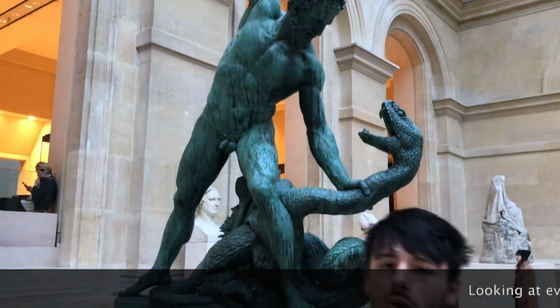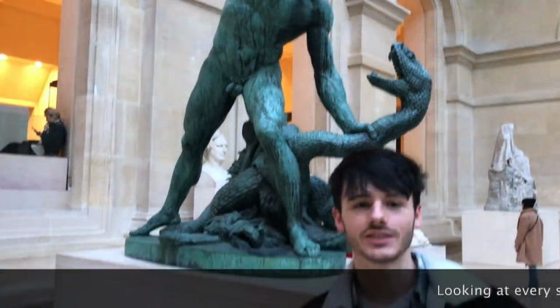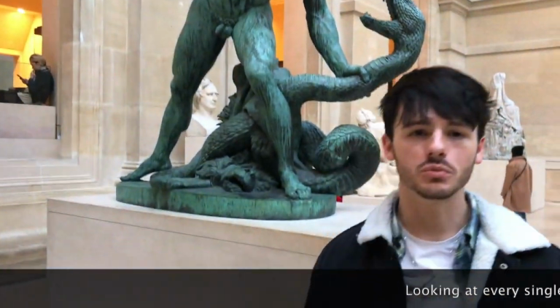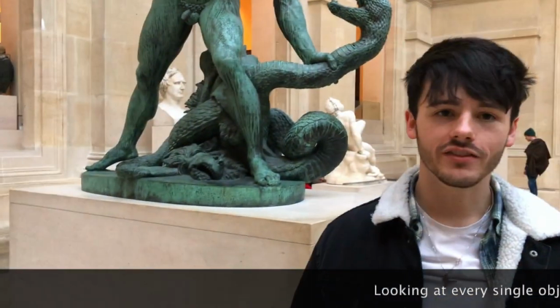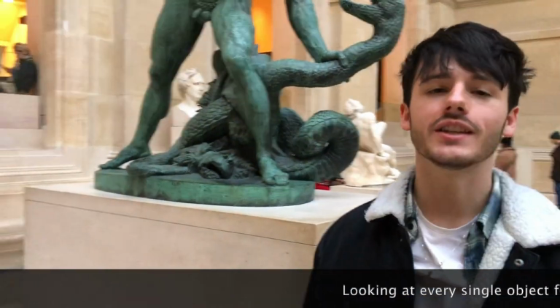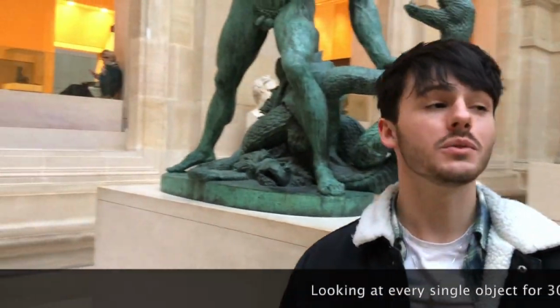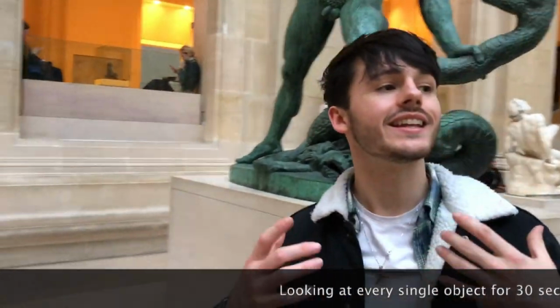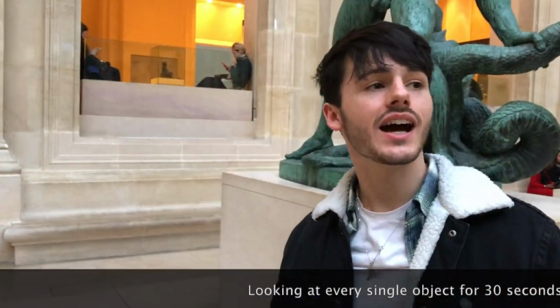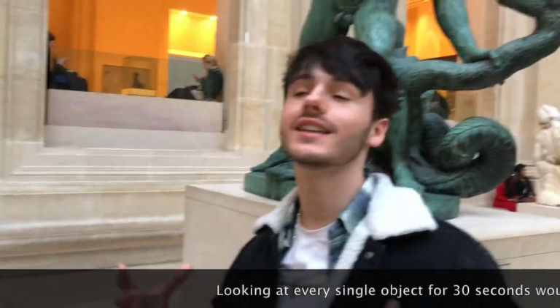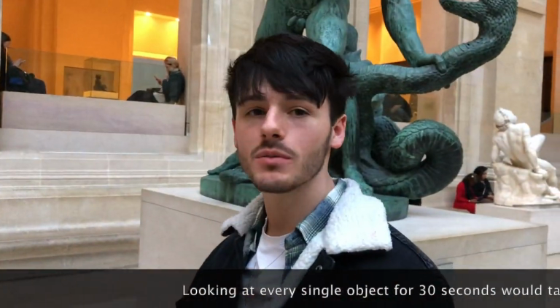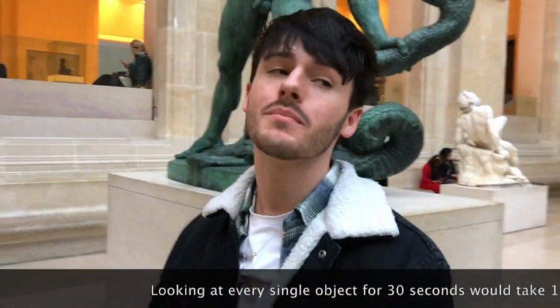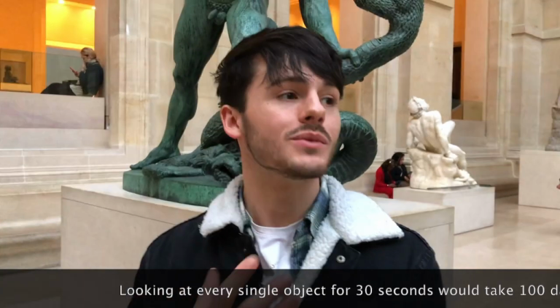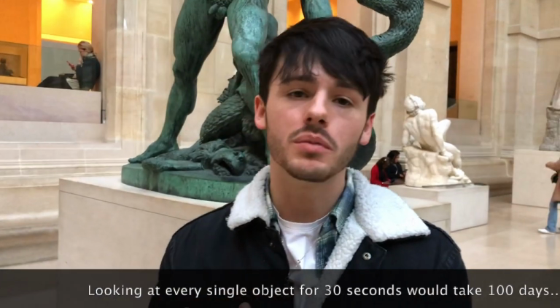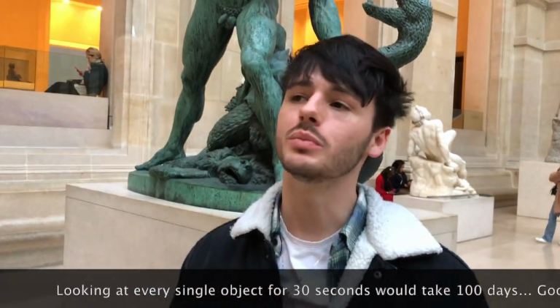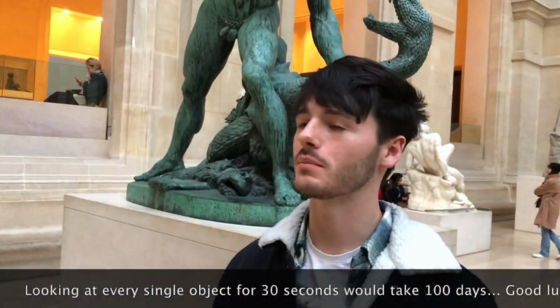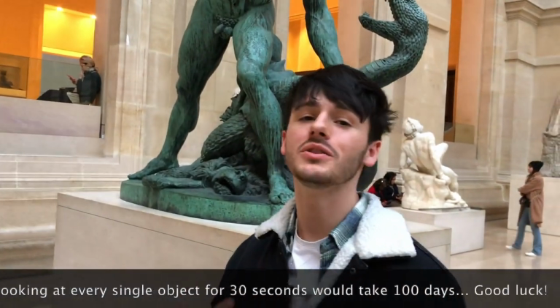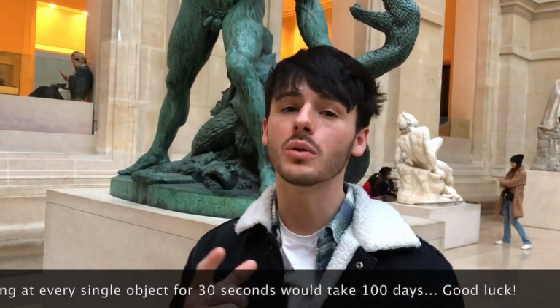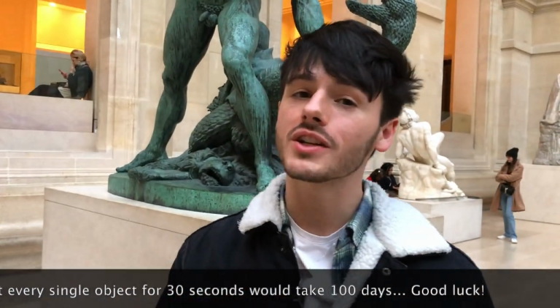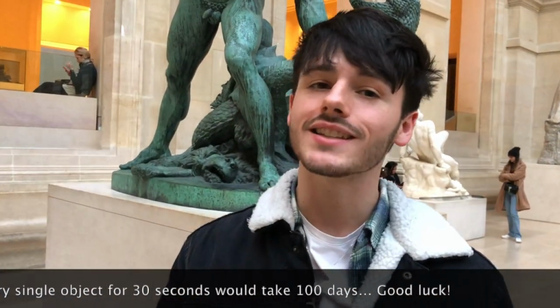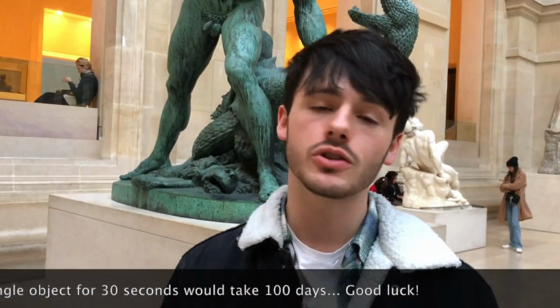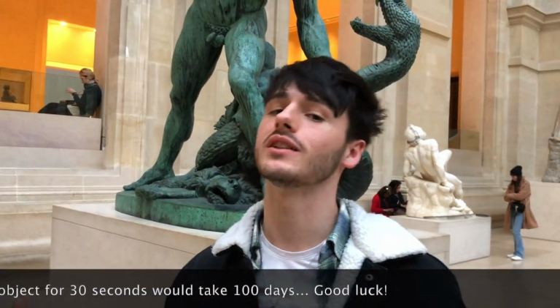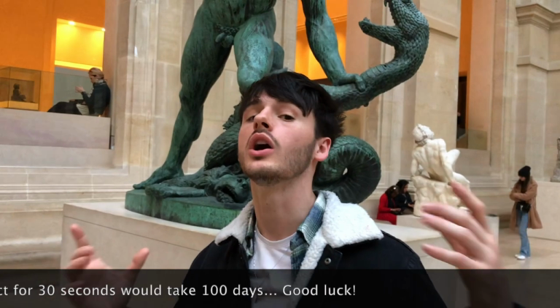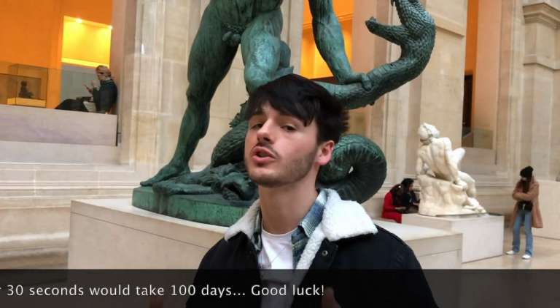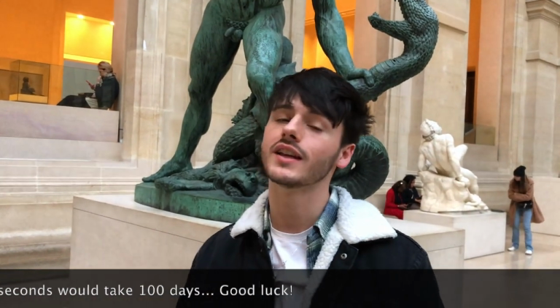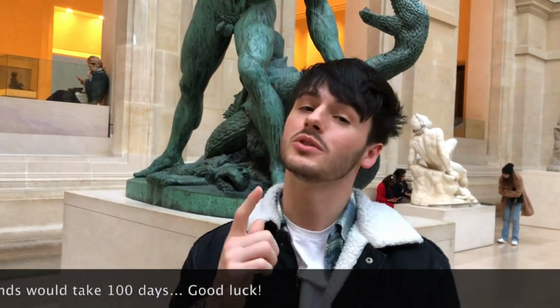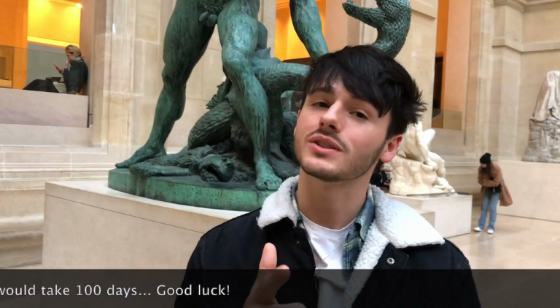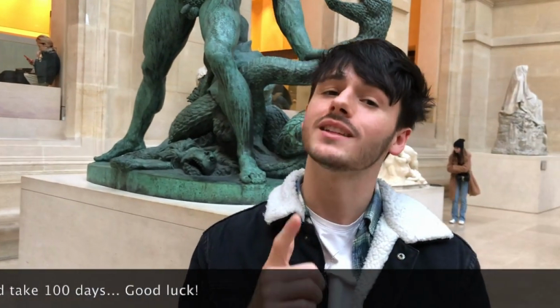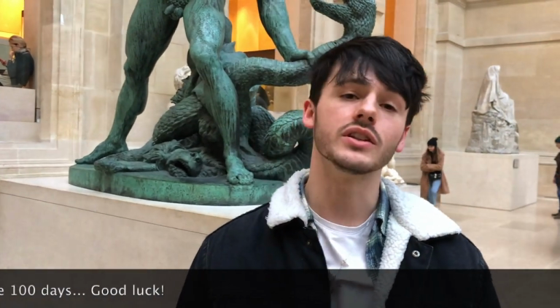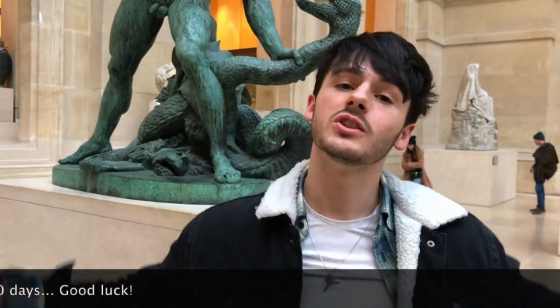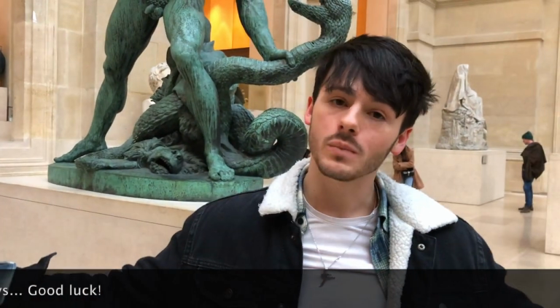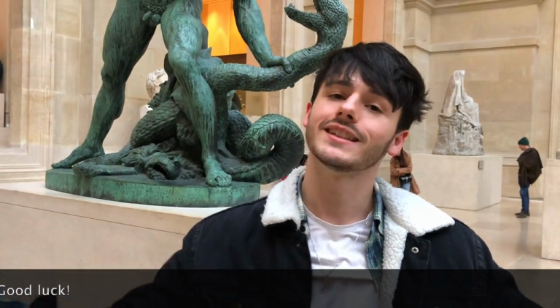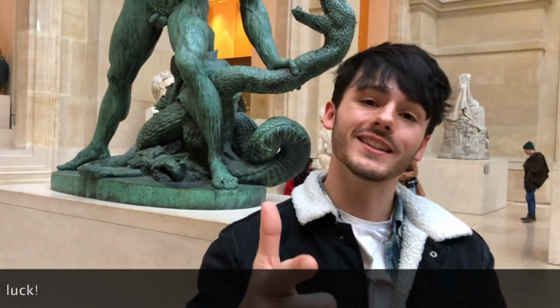Okay guys, so if you really love history and you really want to look at each object in the museum, I'm sorry to break it to you, but you can't - because if you spent only 30 seconds on each piece, you'd be here for 100 days and the museum closes at 5:30. So, good luck.